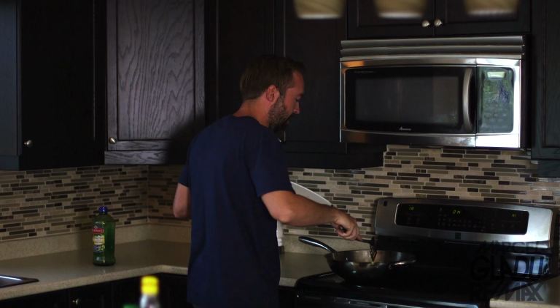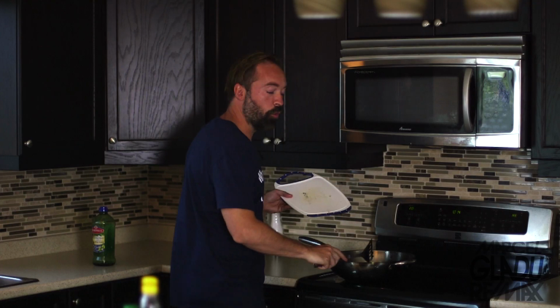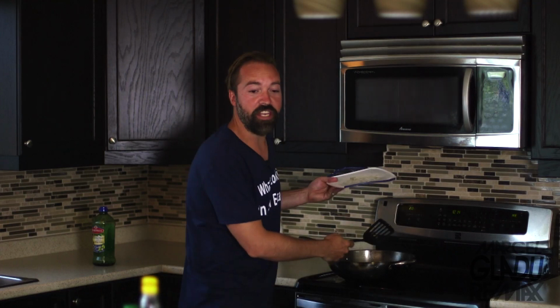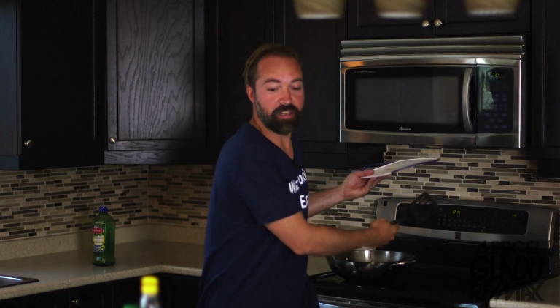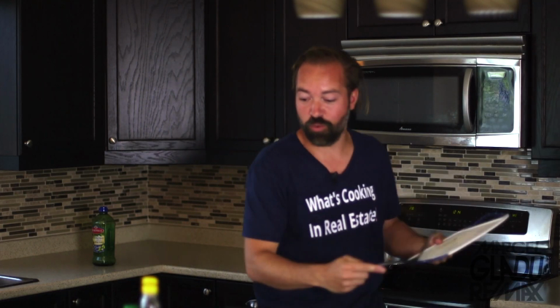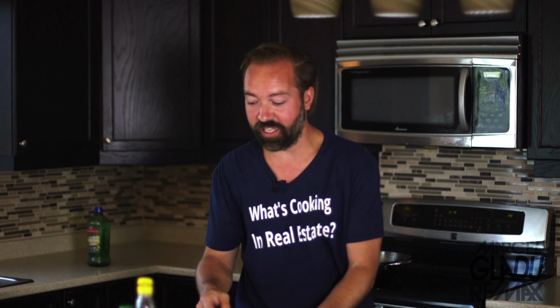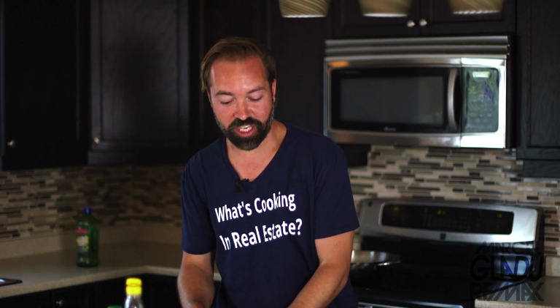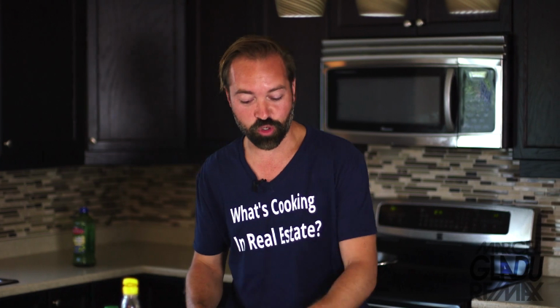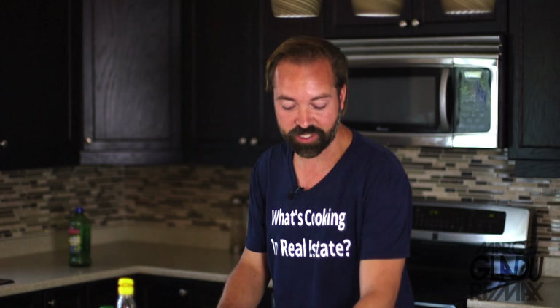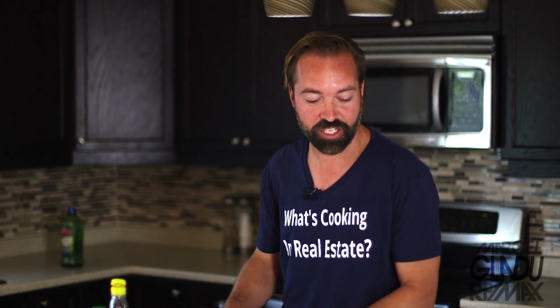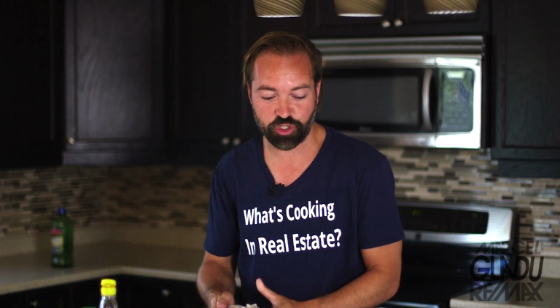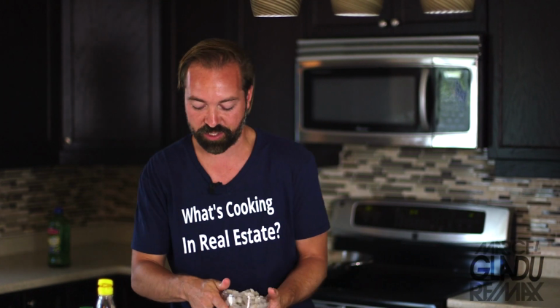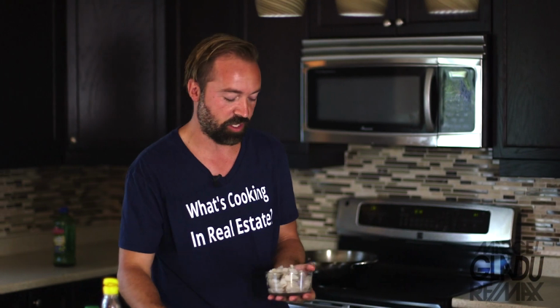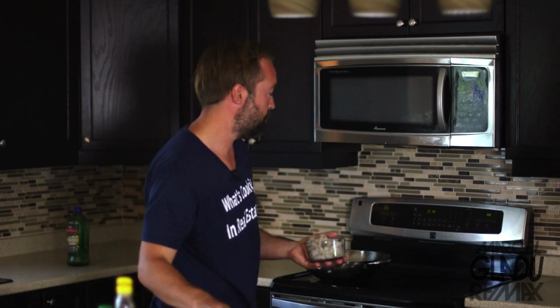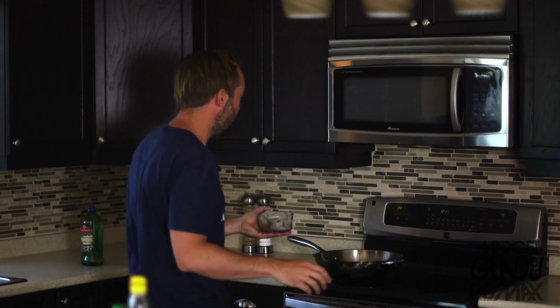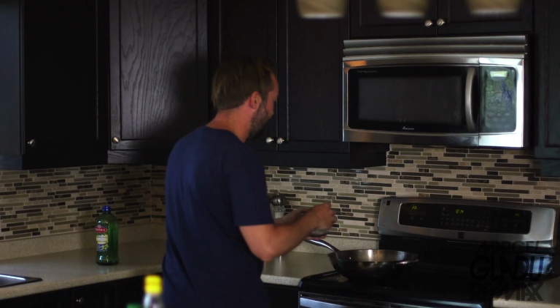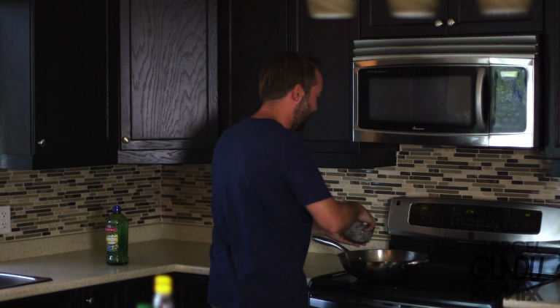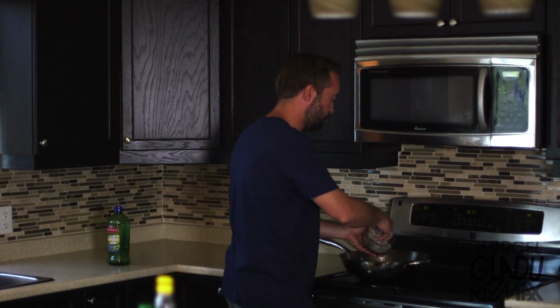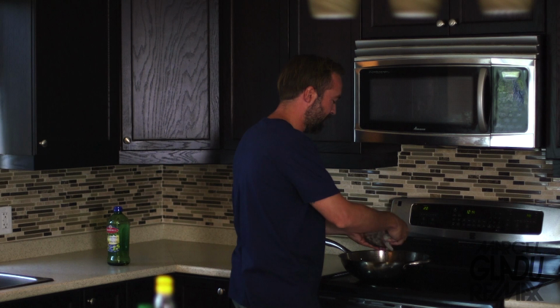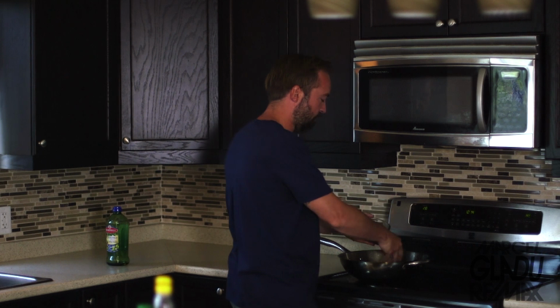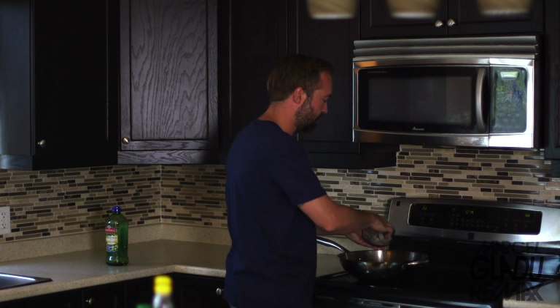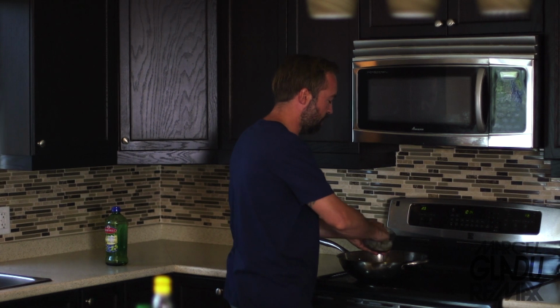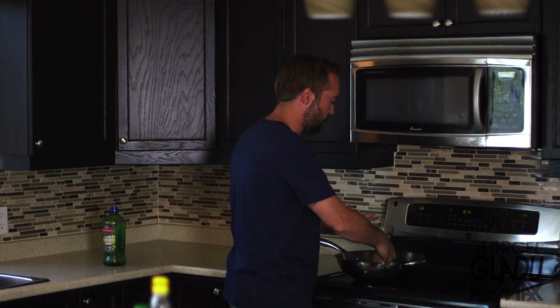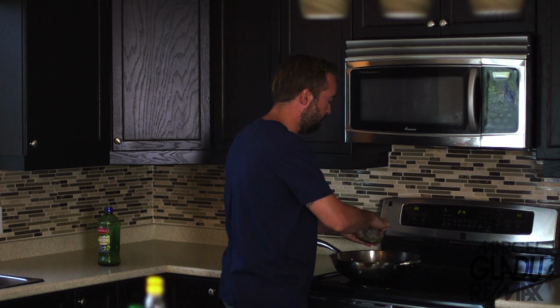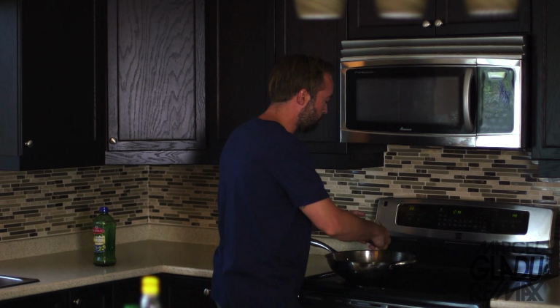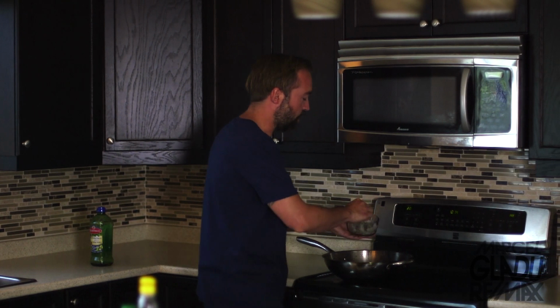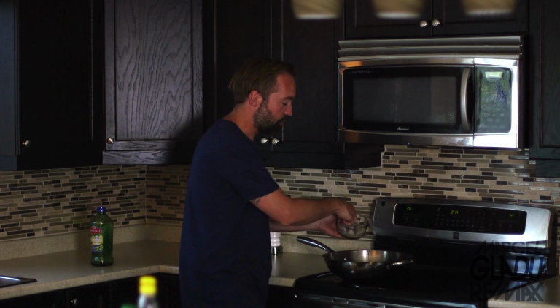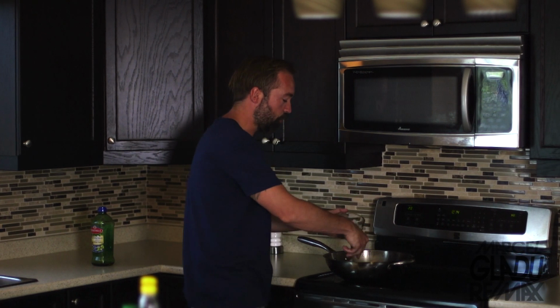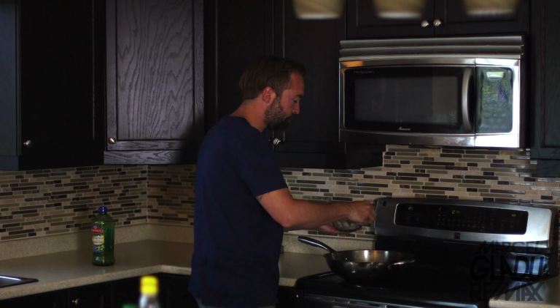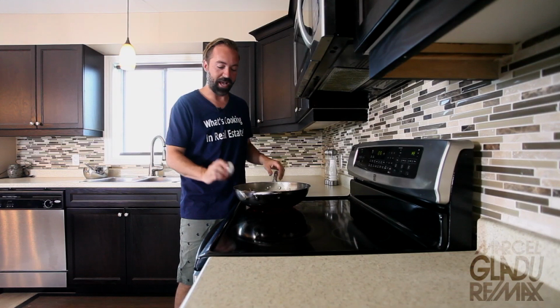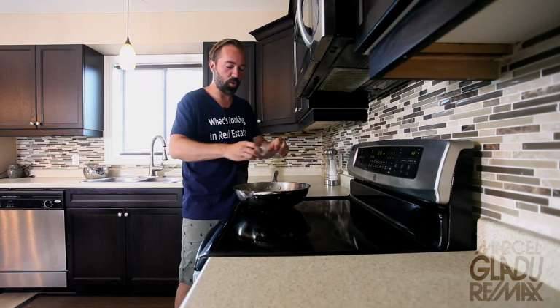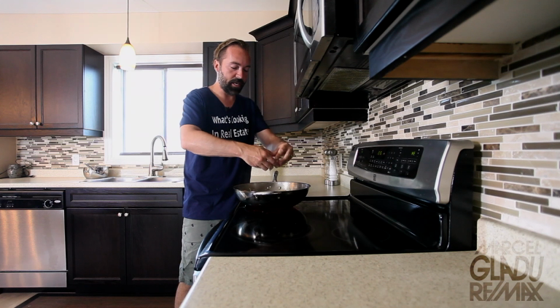Now if you were a vegan and you didn't want to eat chicken or shrimps — because we're gonna add chicken and shrimp to this recipe — we're gonna add about half of these shrimps, so that's about 15 to 20 shrimps. You can also add tofu. Now we're gonna add one egg.